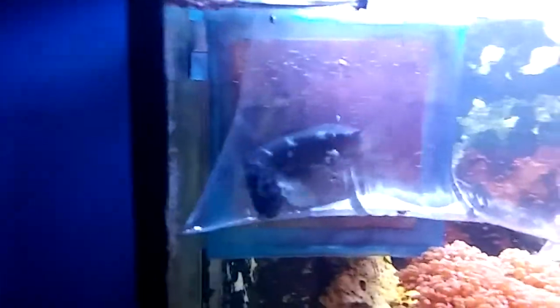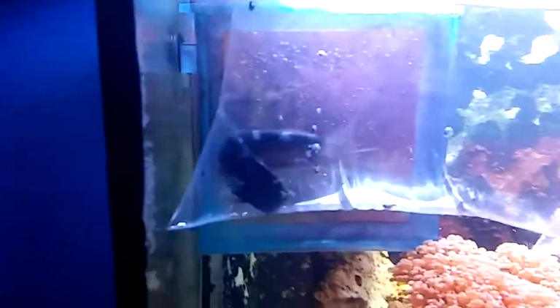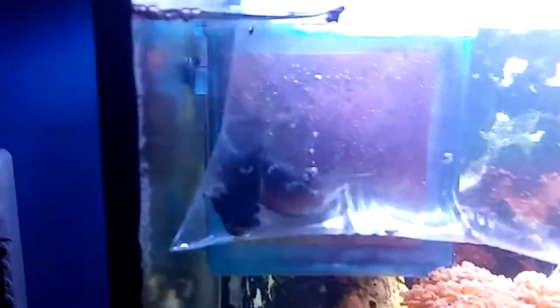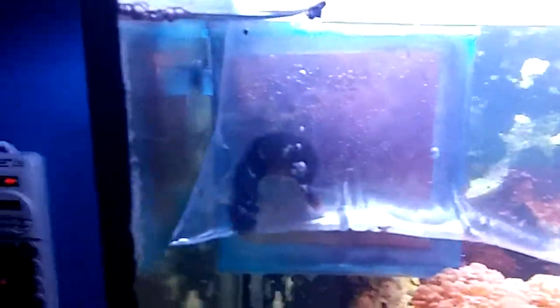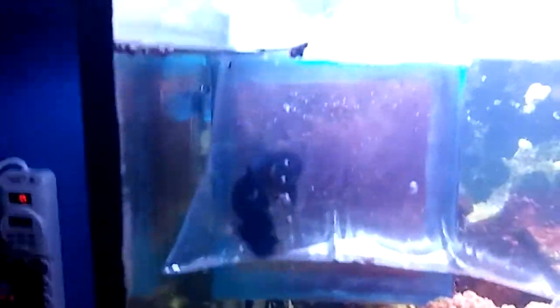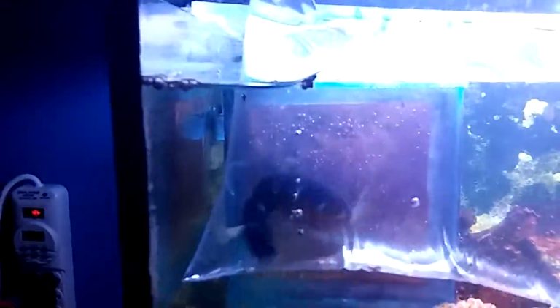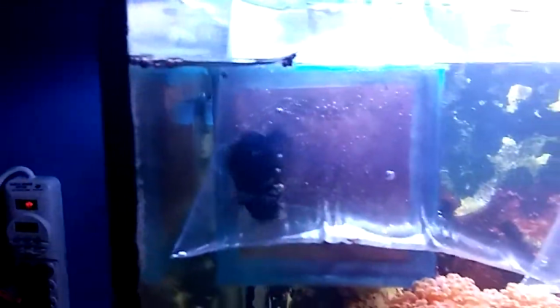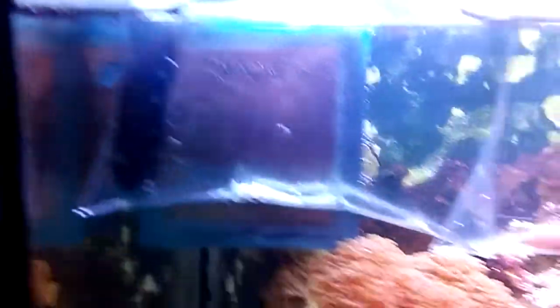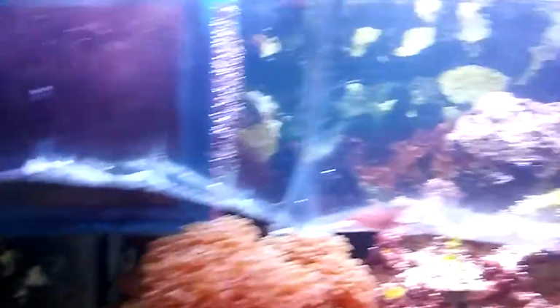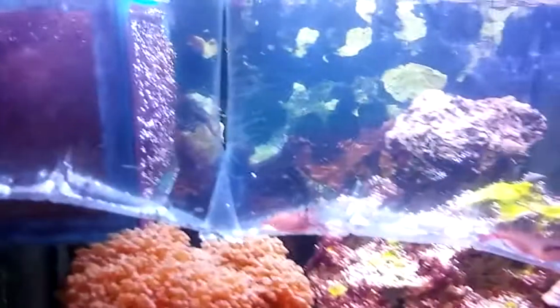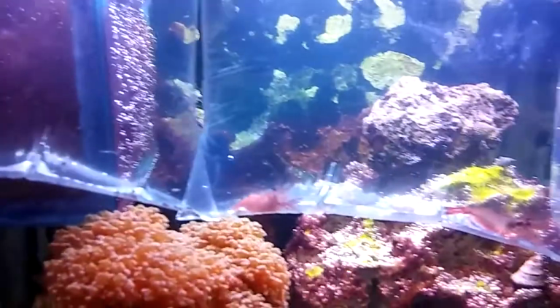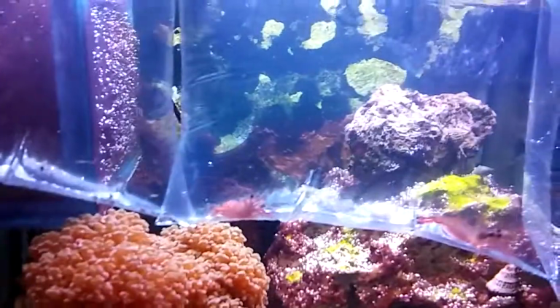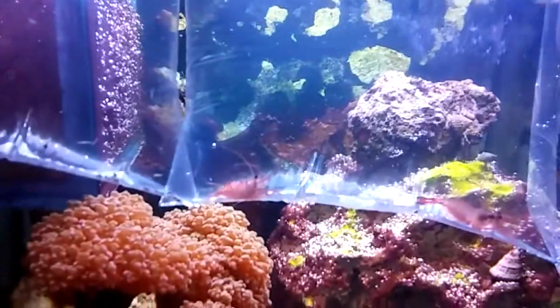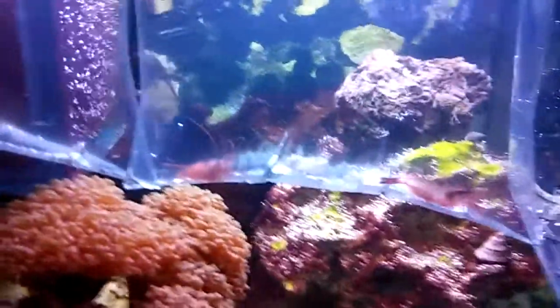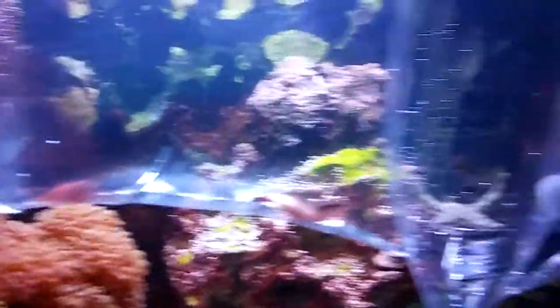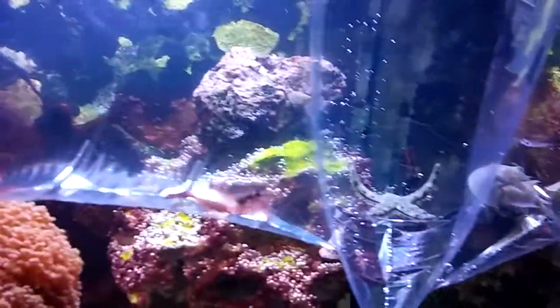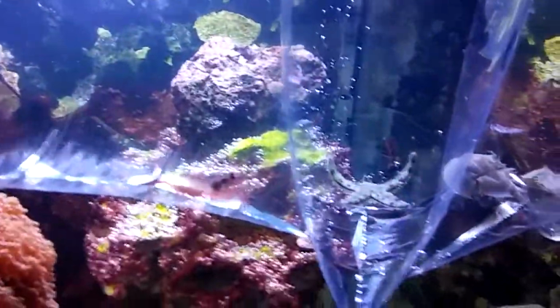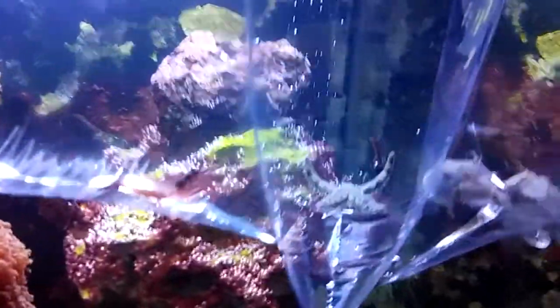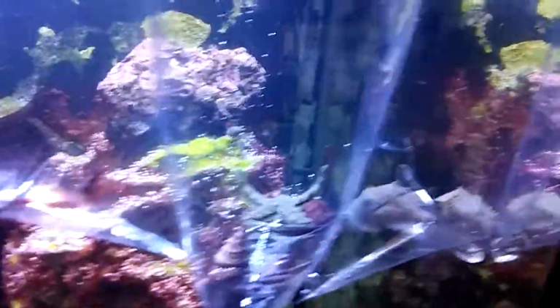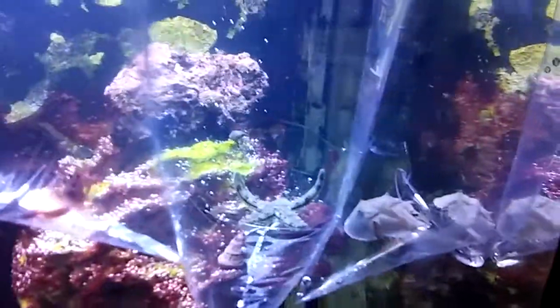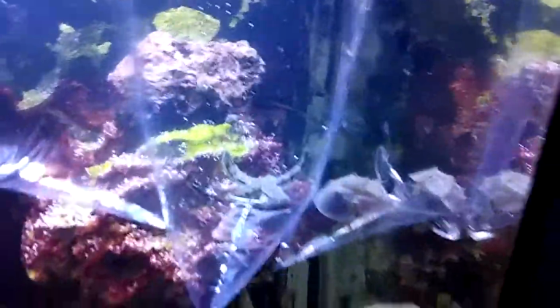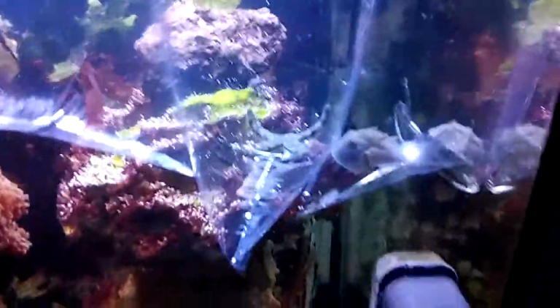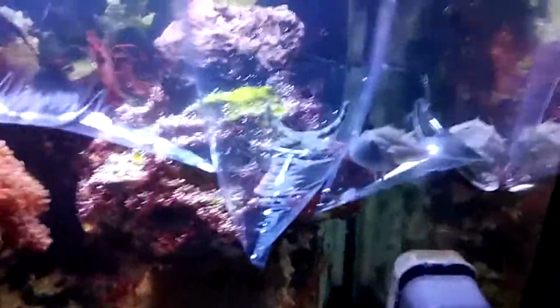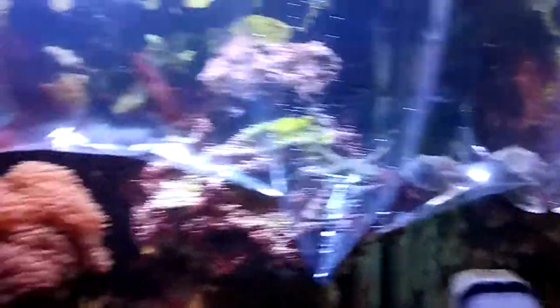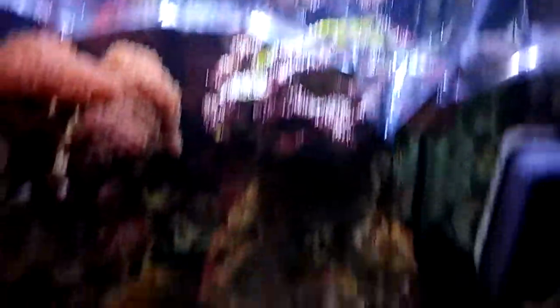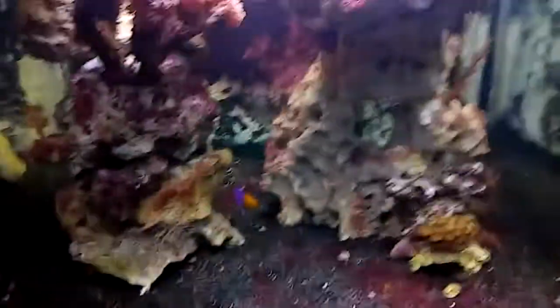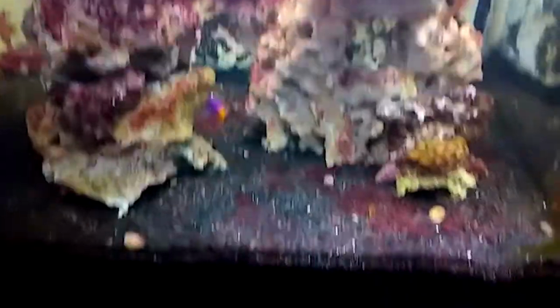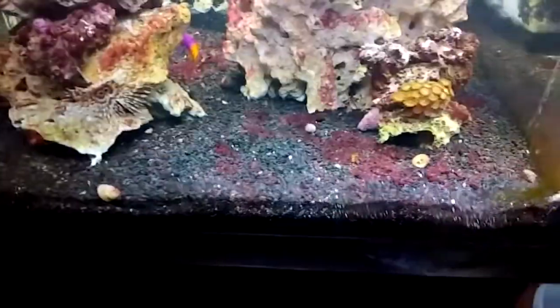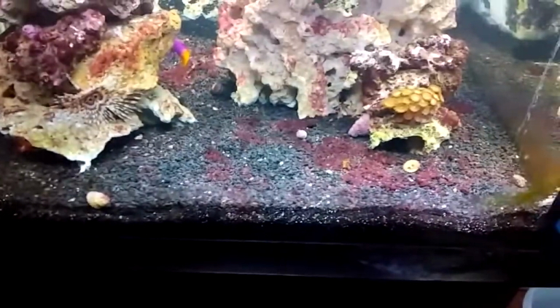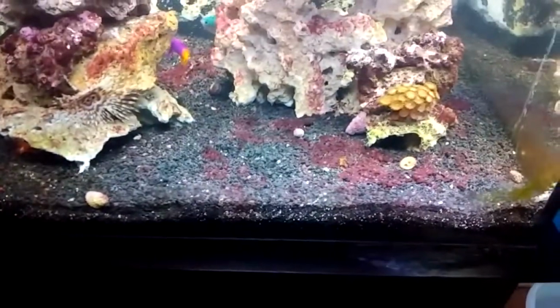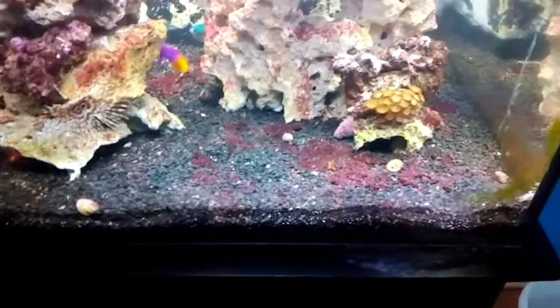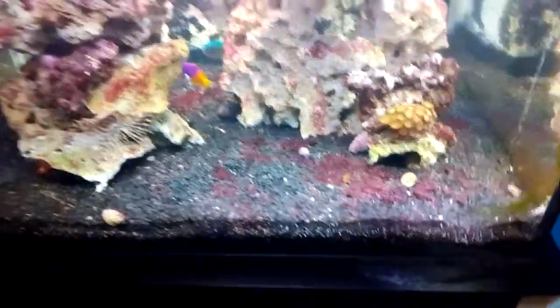I've got this starry blenny here — you'll probably see the most out of them. Two more peppermint shrimp, a sand shifting starfish, and two of these little horseshoe crabs to help with the mess that's the bottom of the tank.